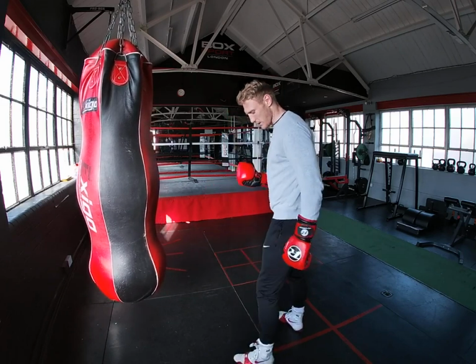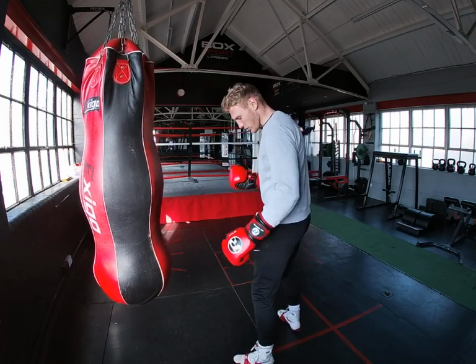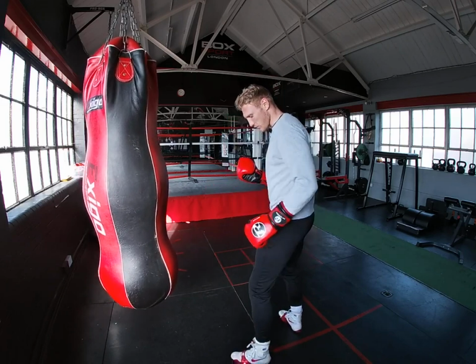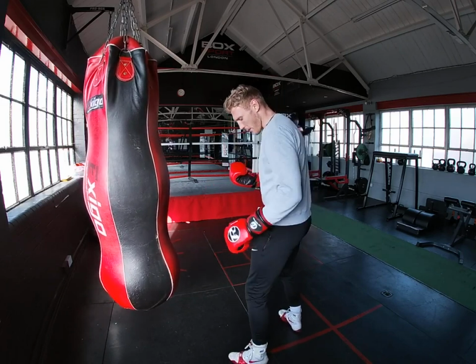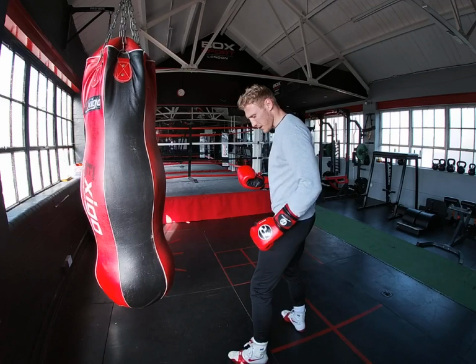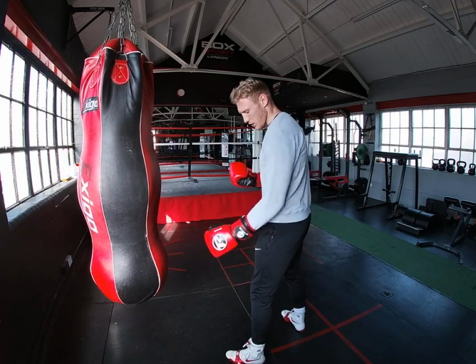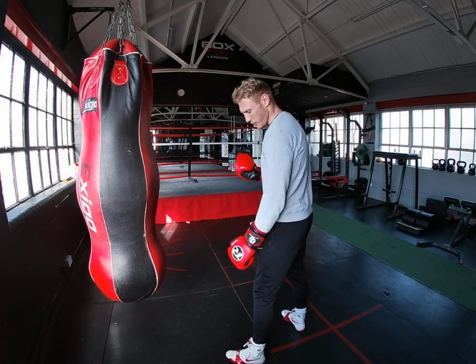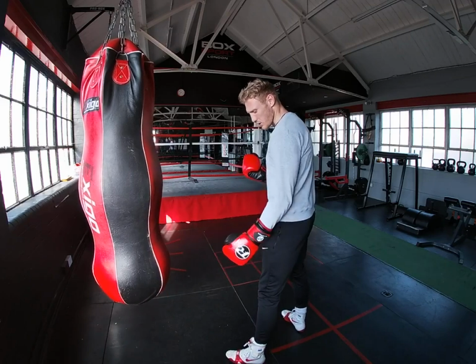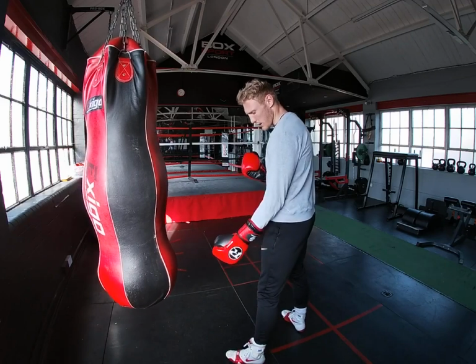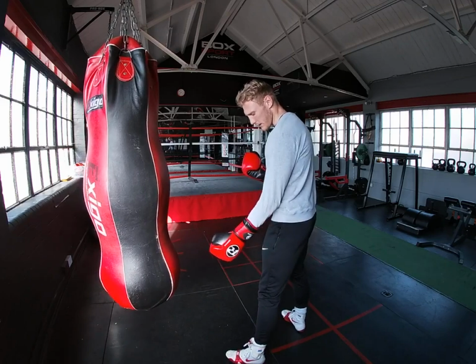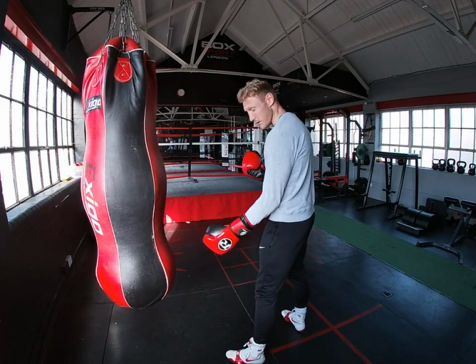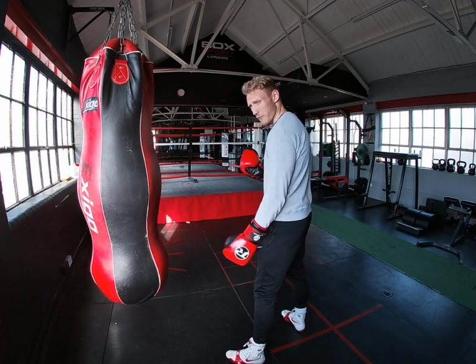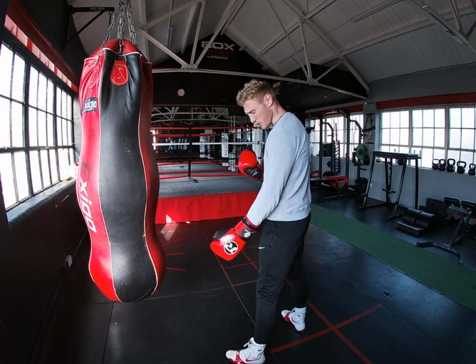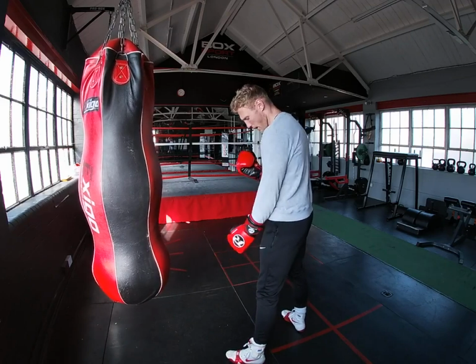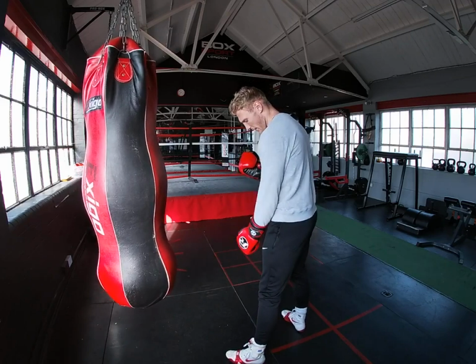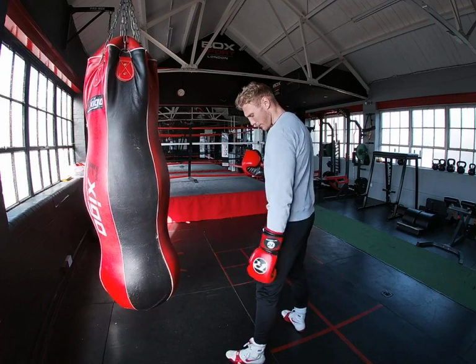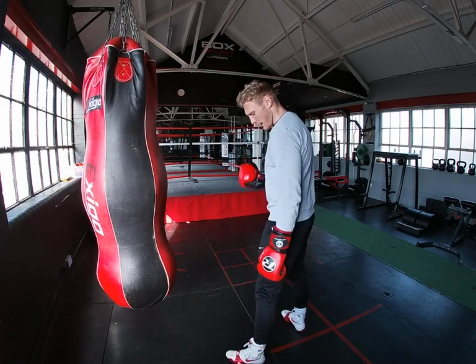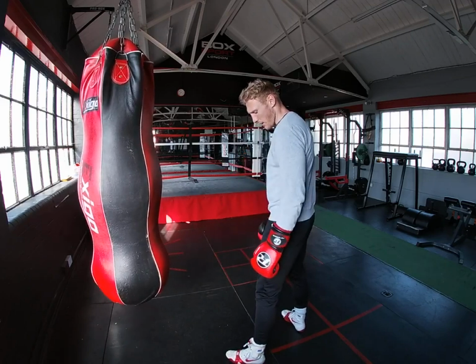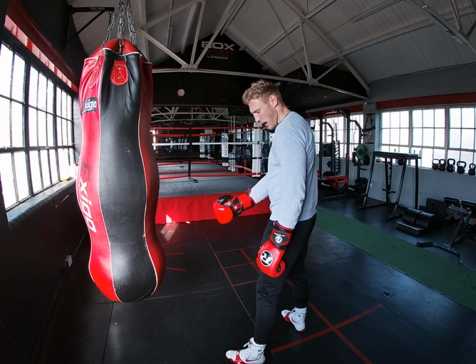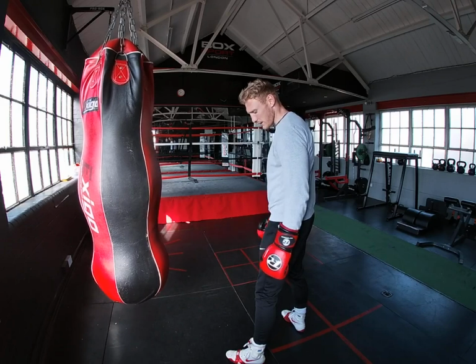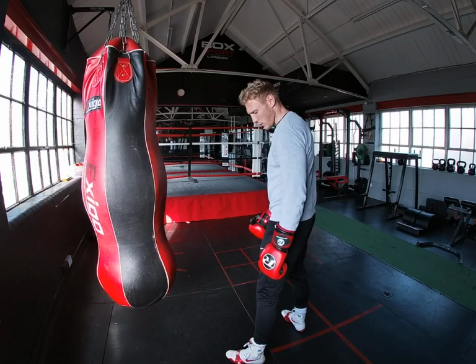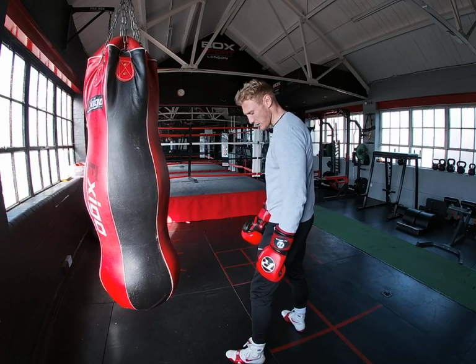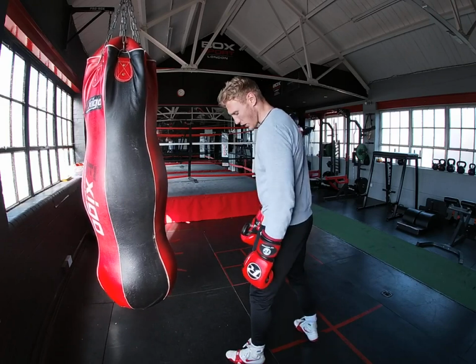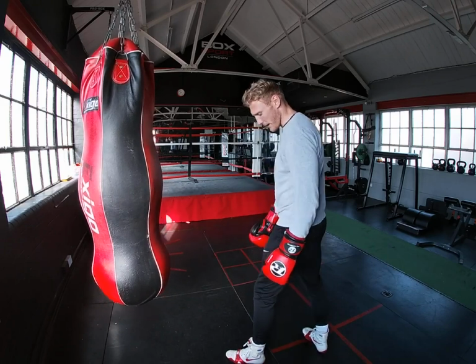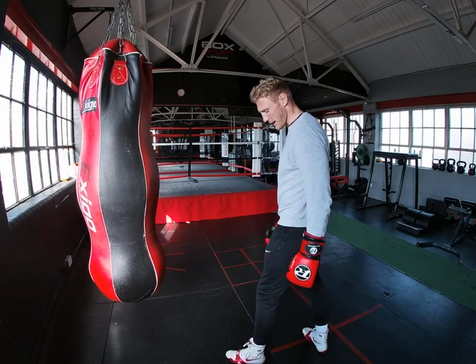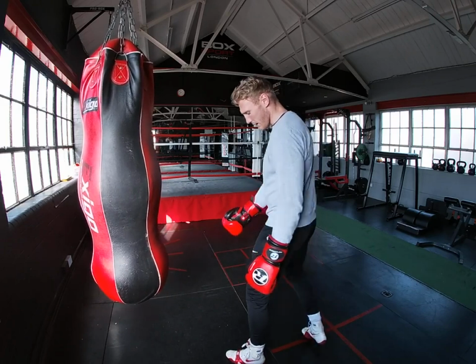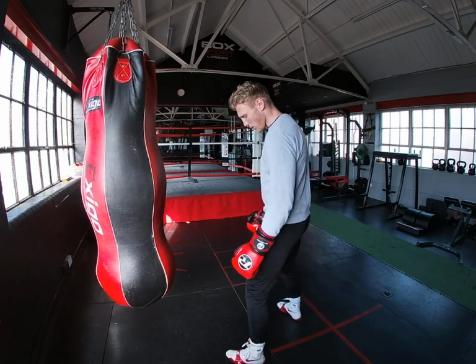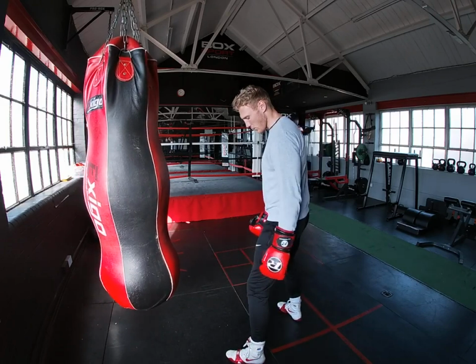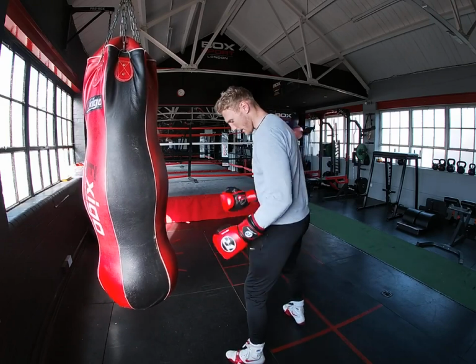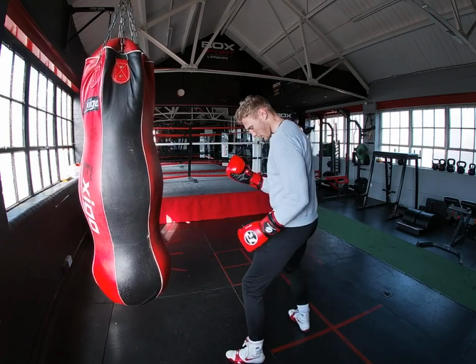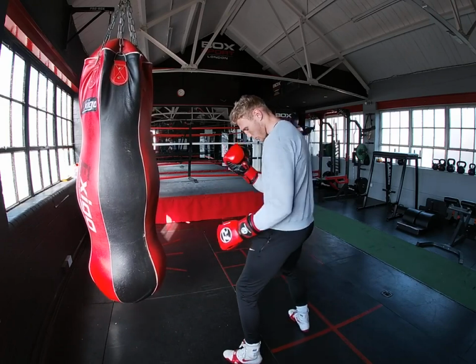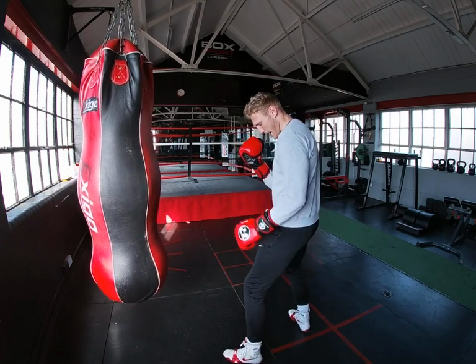So when you get in your stance, remember, you want your front toe — the front foot toe — and the back foot heel in line sort of with each other. So you don't want to be in line here, you don't want to be too wide. So you're just there.